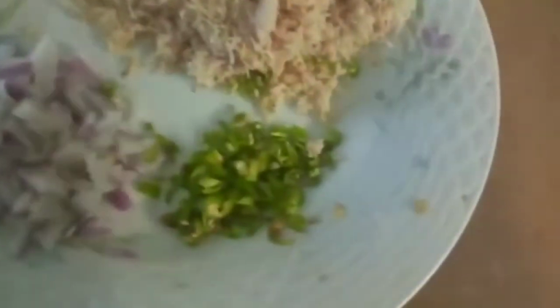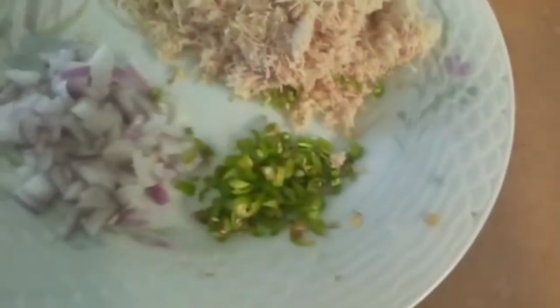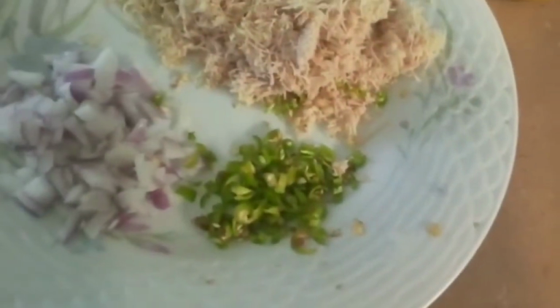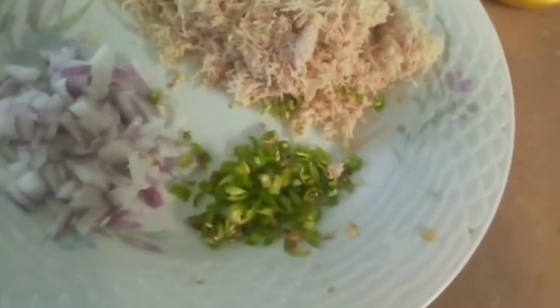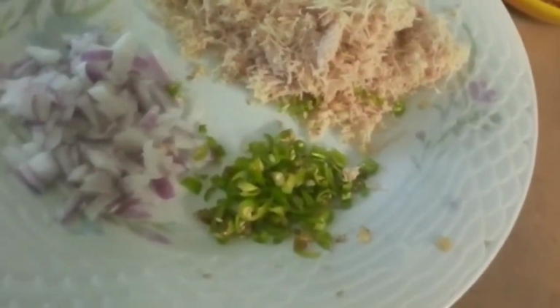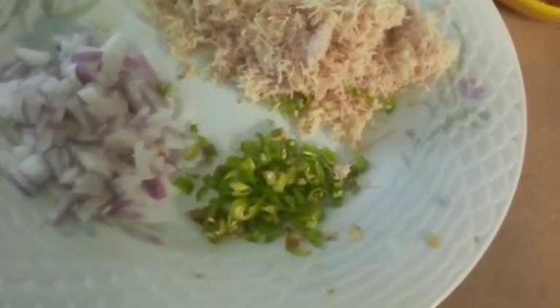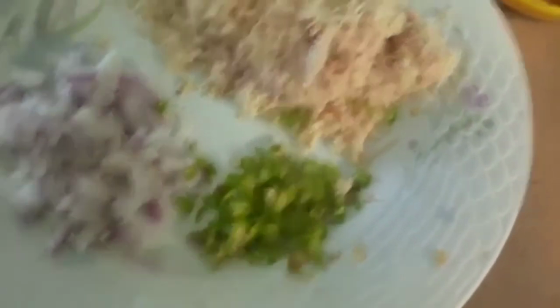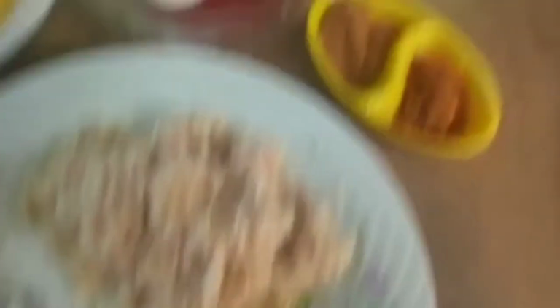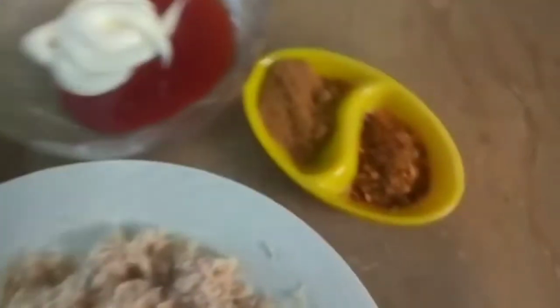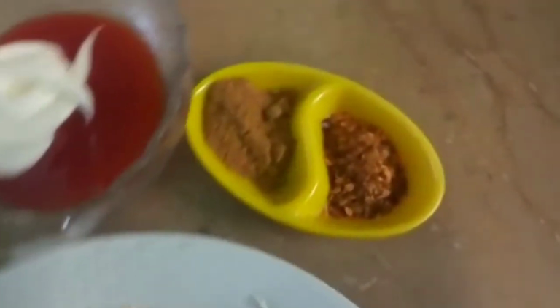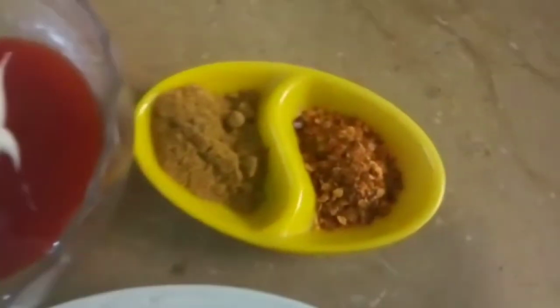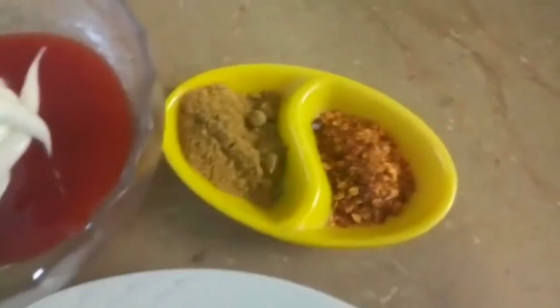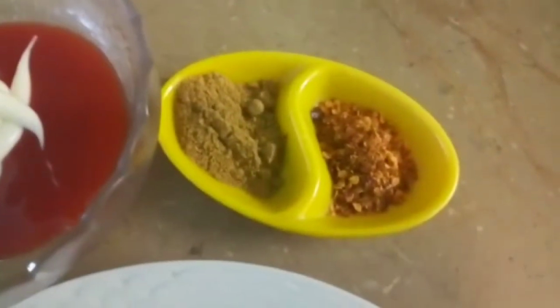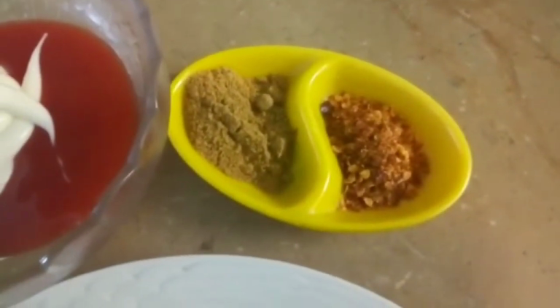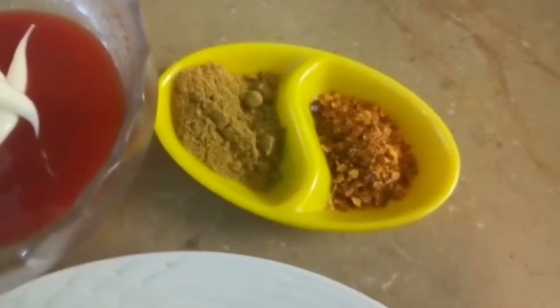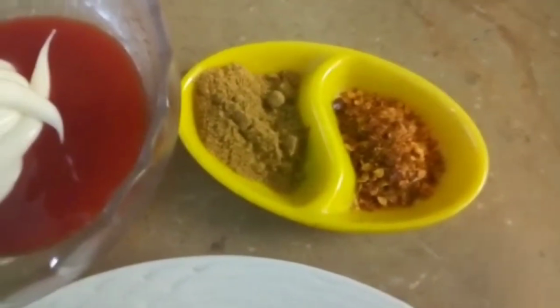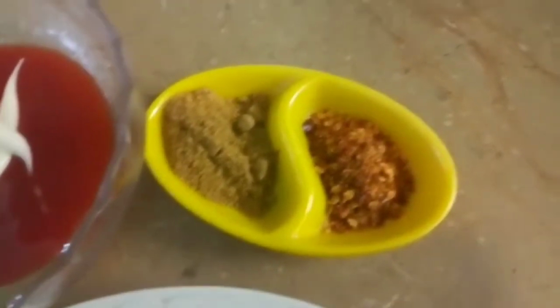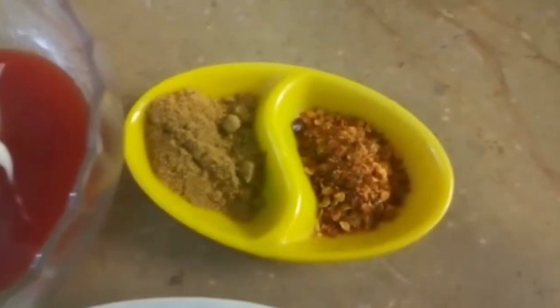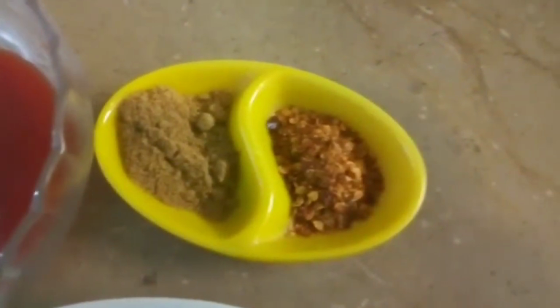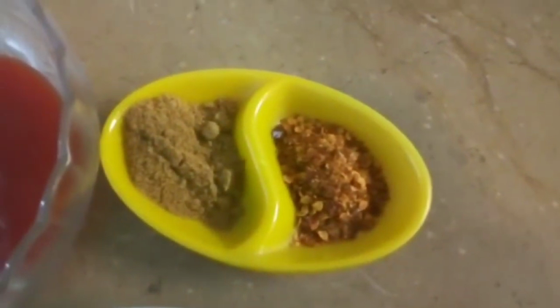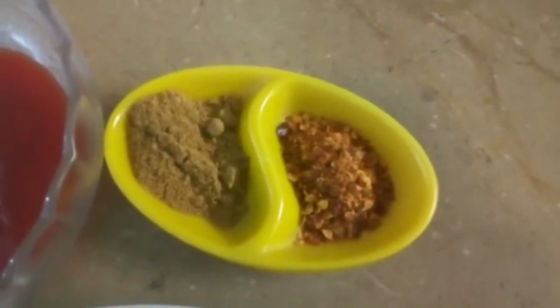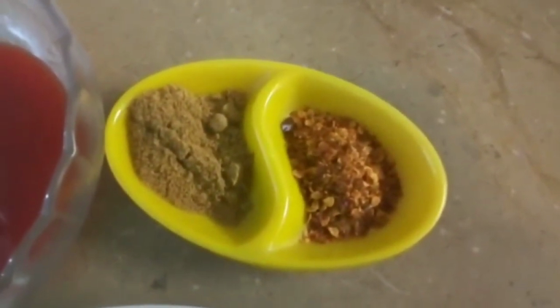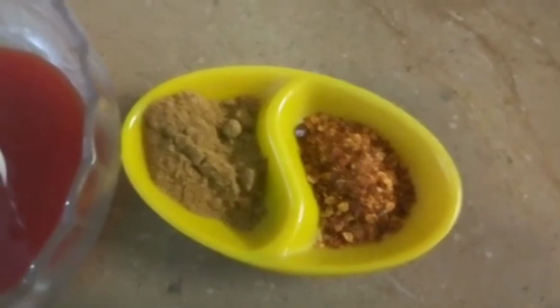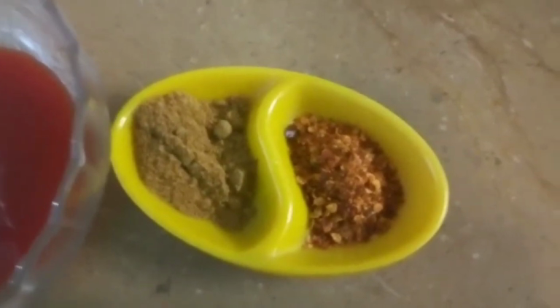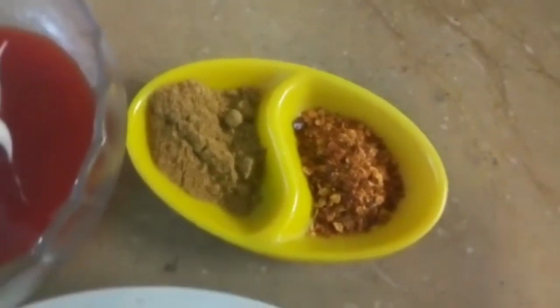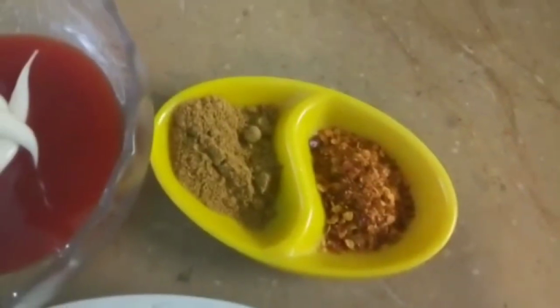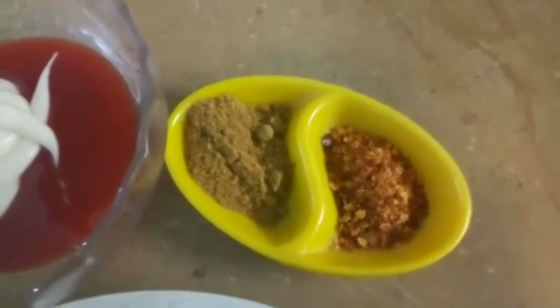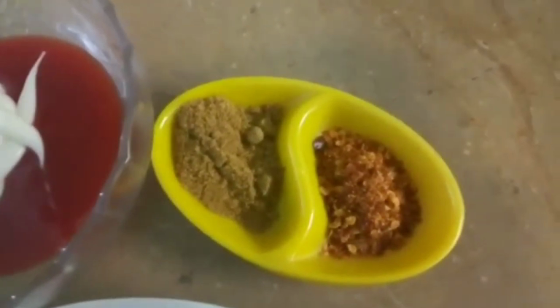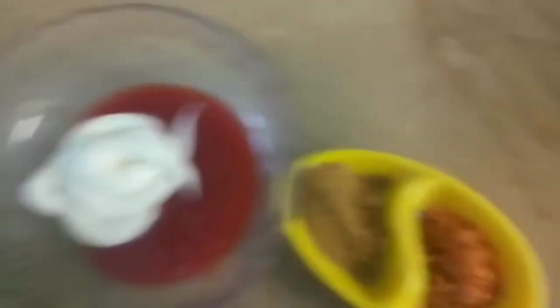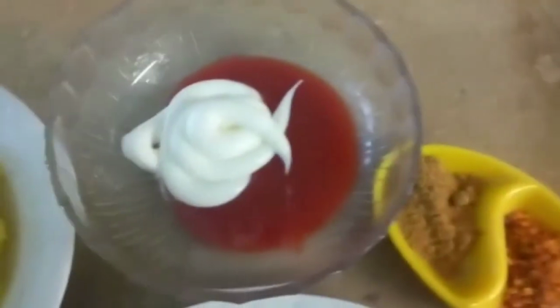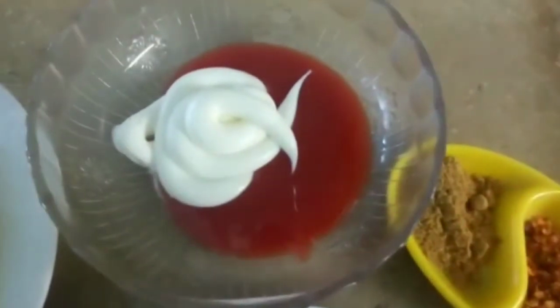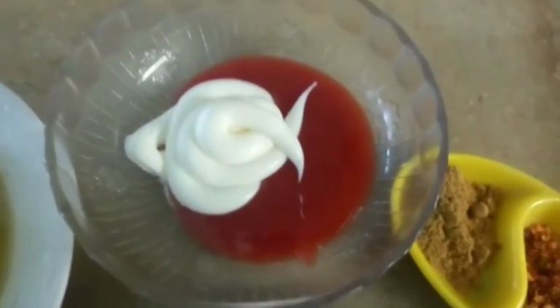We will take 2 green onions. Then we will take 1 teaspoon and half teaspoon of red onions. You can adjust to your taste accordingly. Then we will take ketchup.